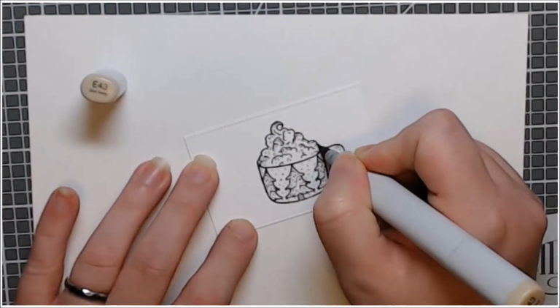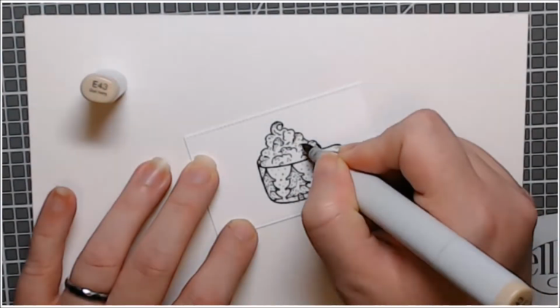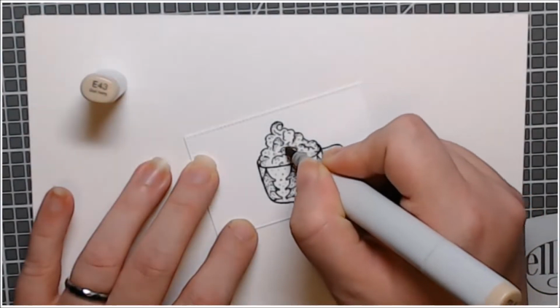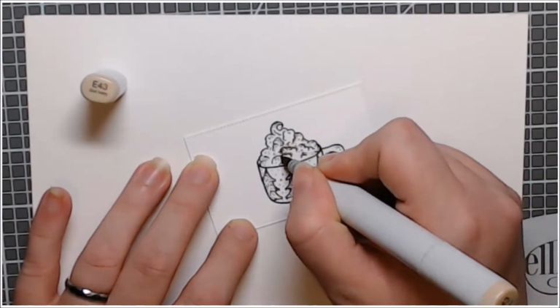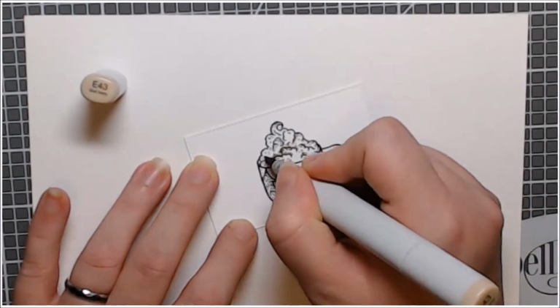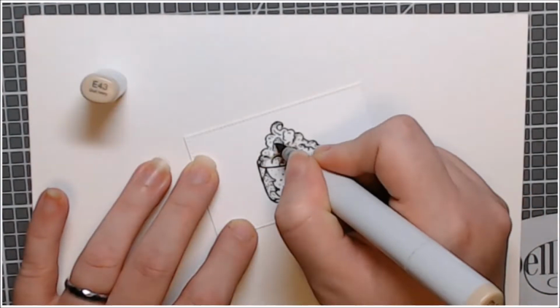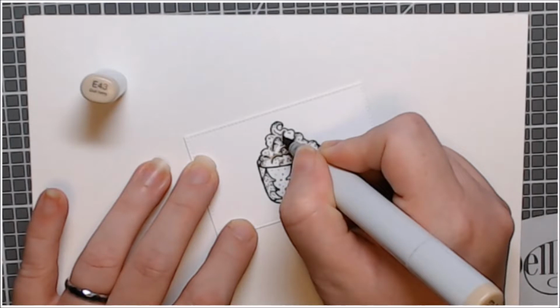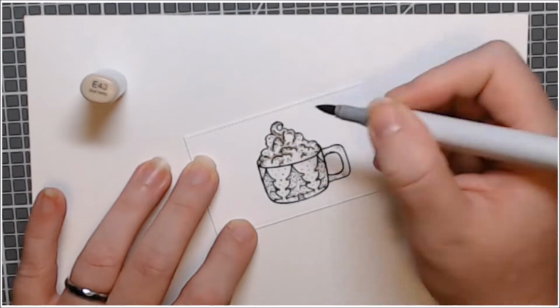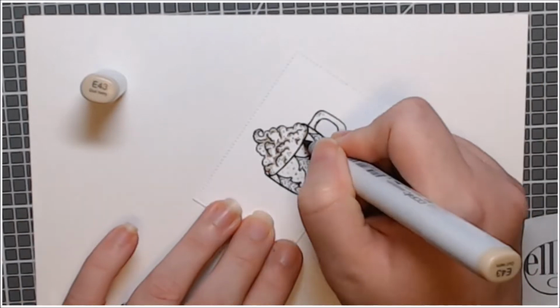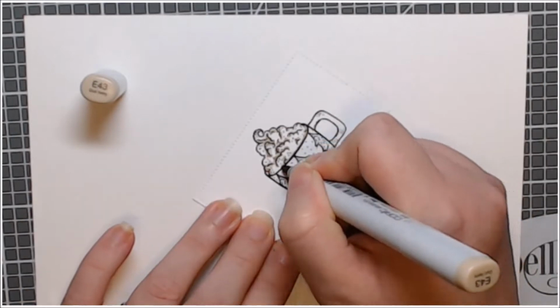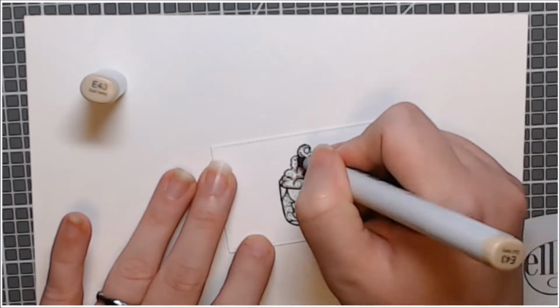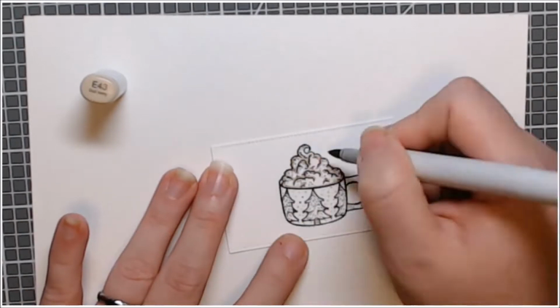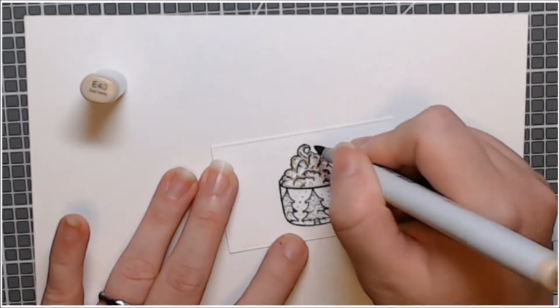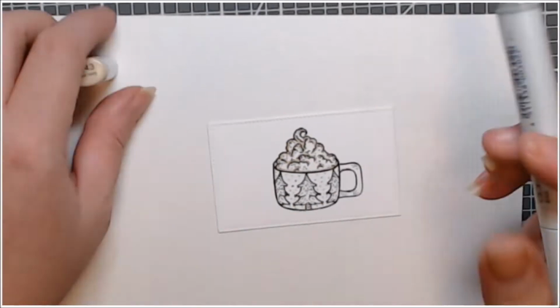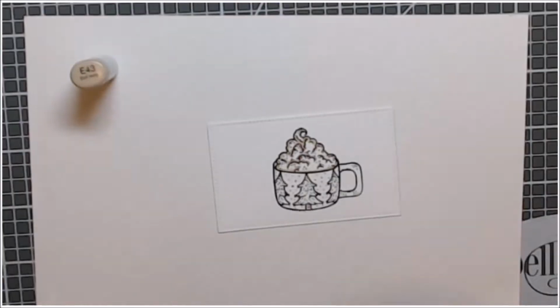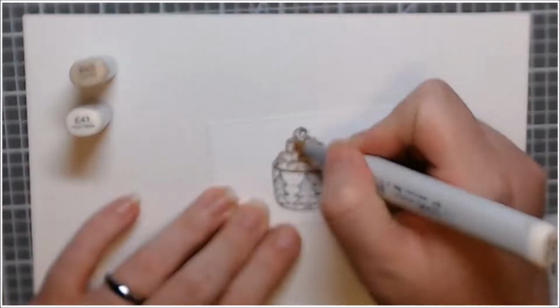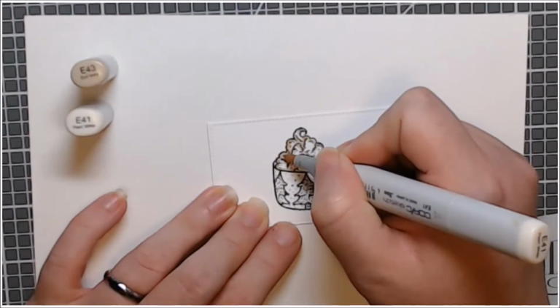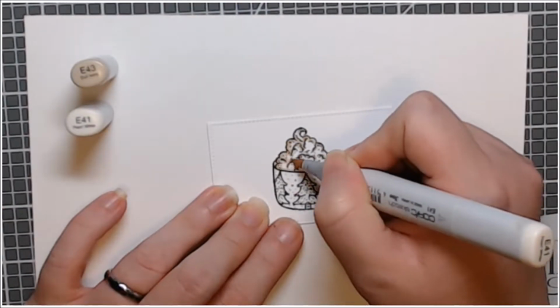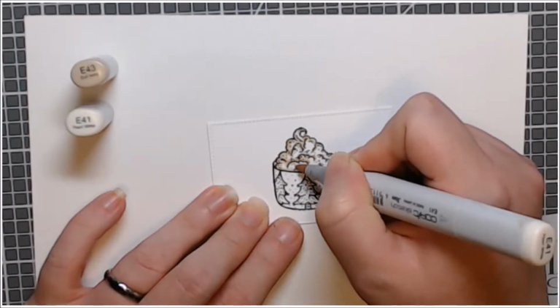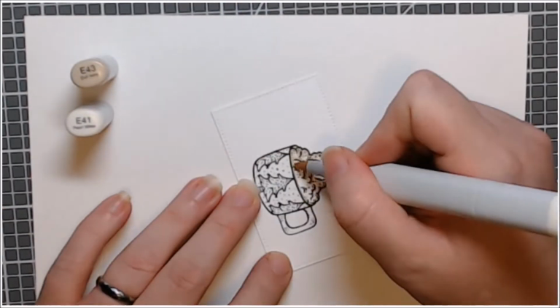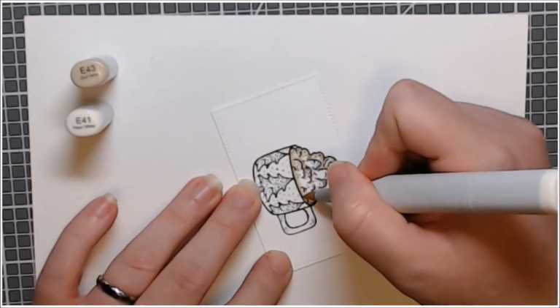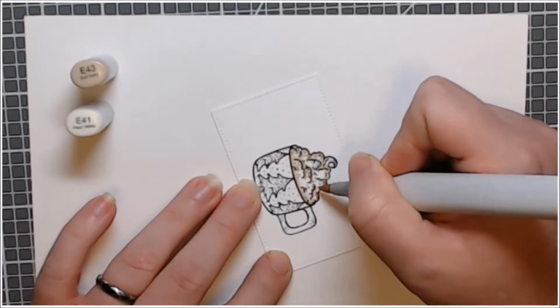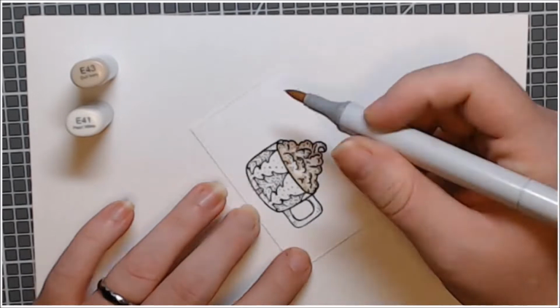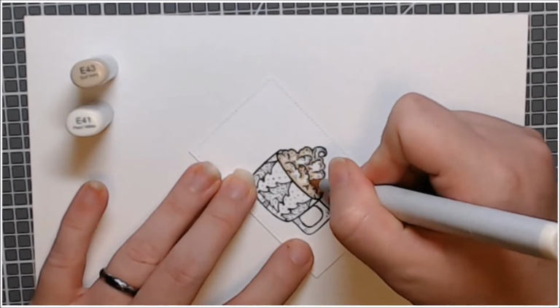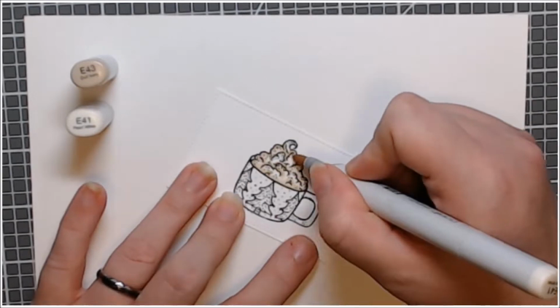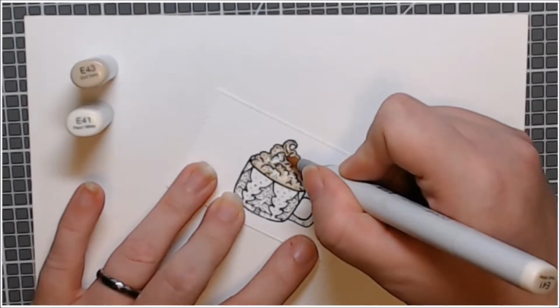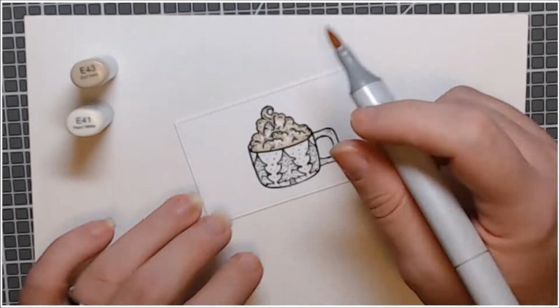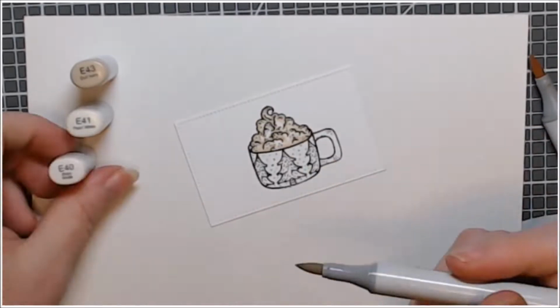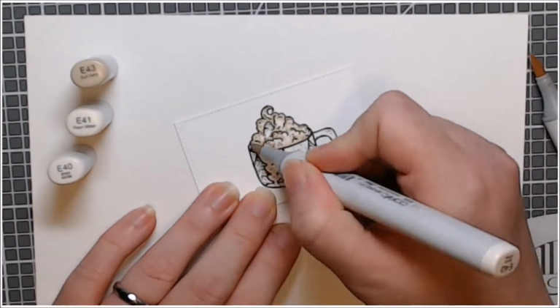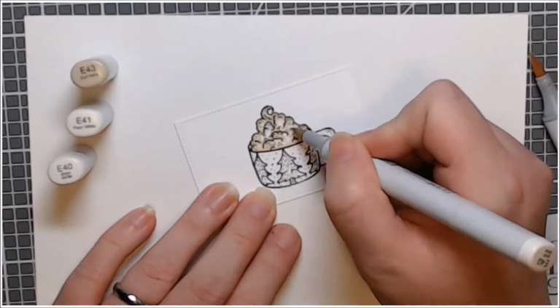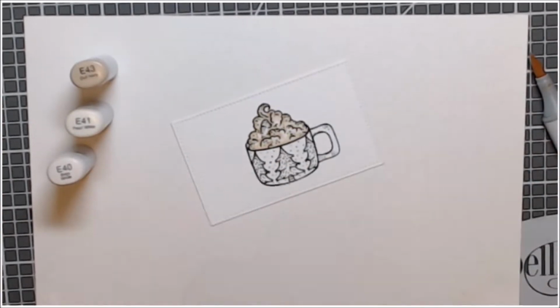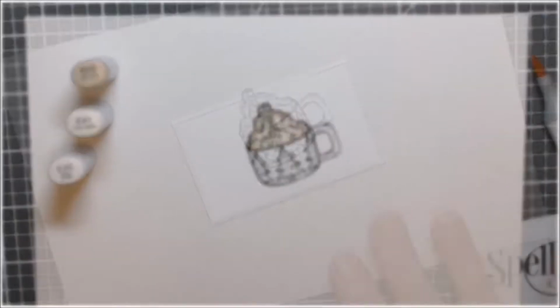My Copic coloring is fairly simple for this. I used my E40 family for the foam cream topping — whatever it is on top of this mug. It just makes me want hot cocoa.